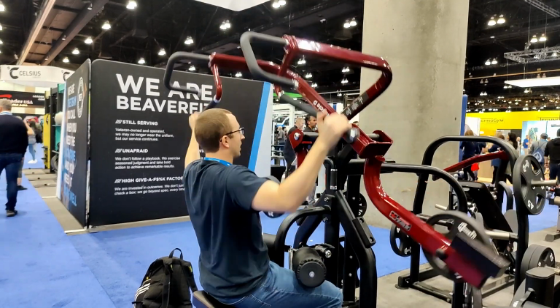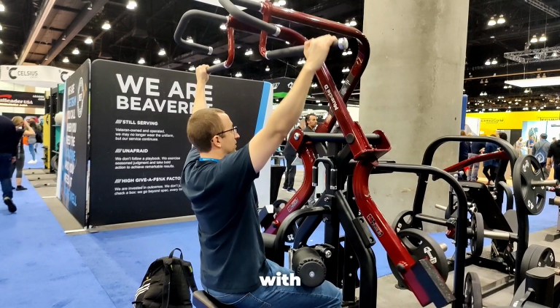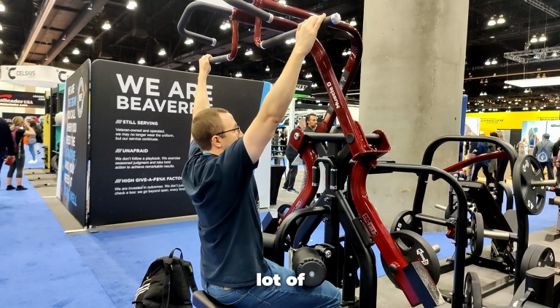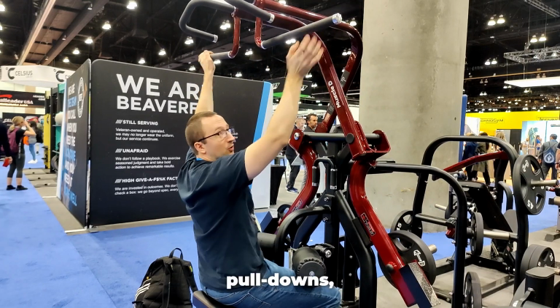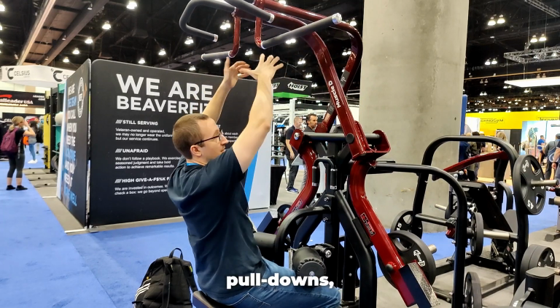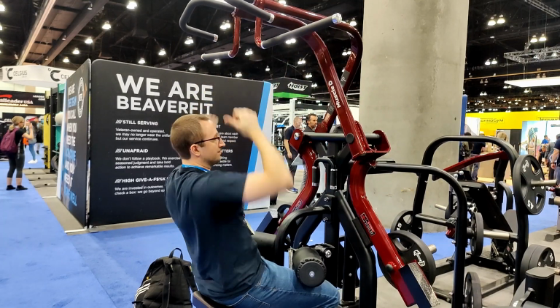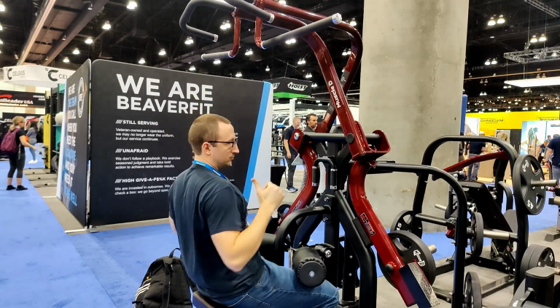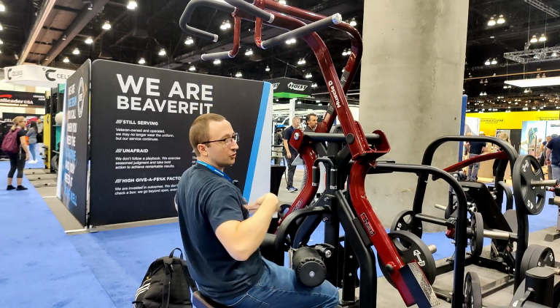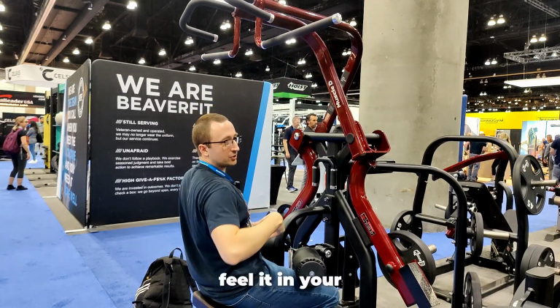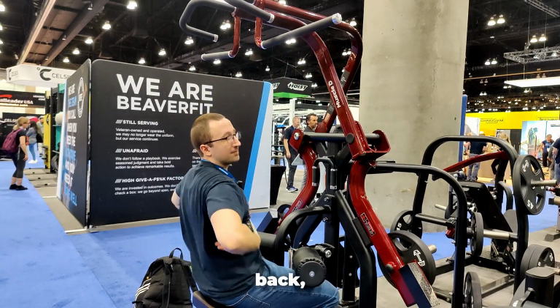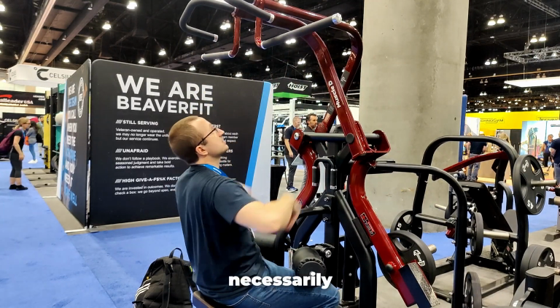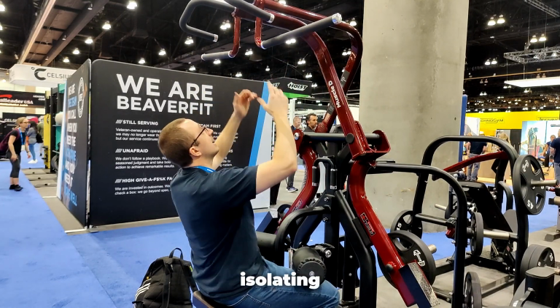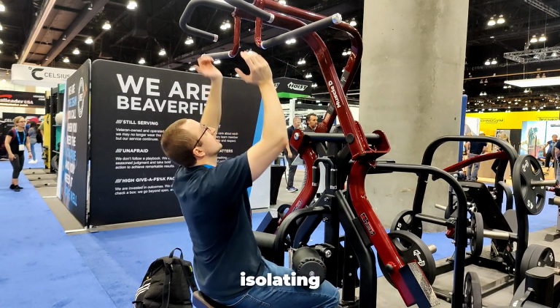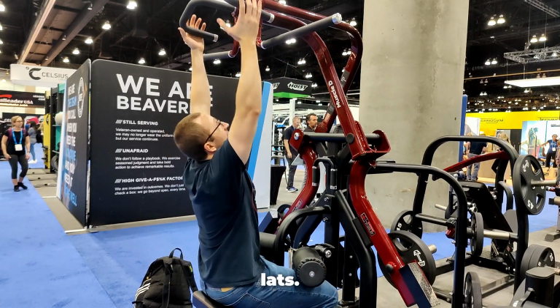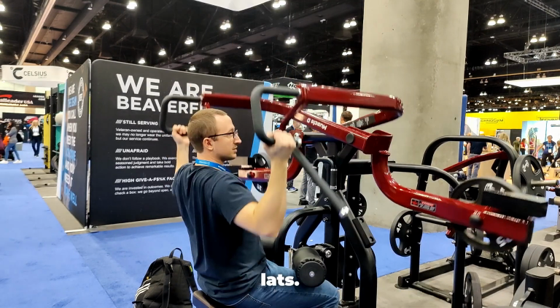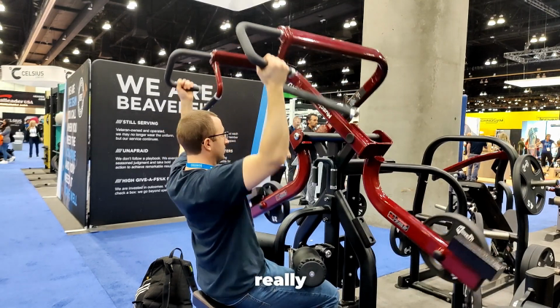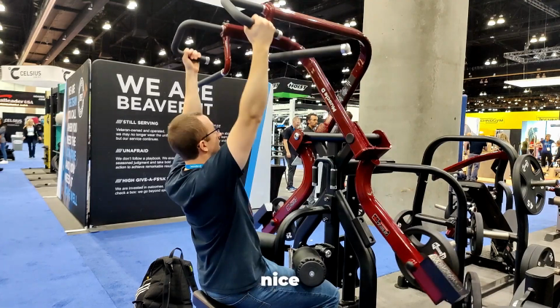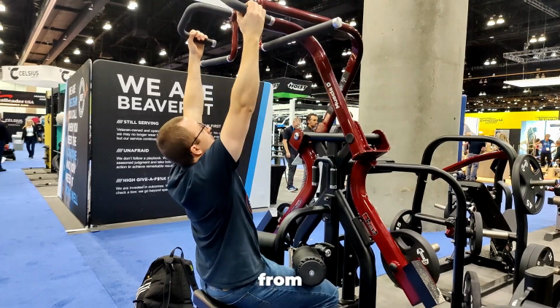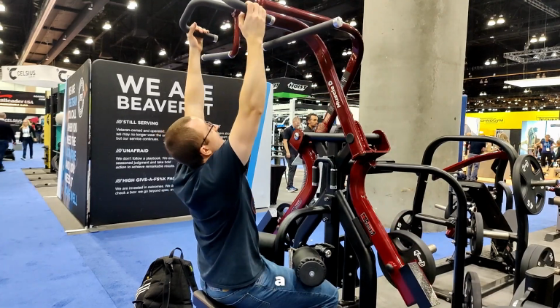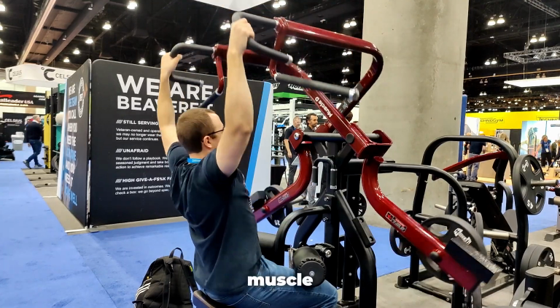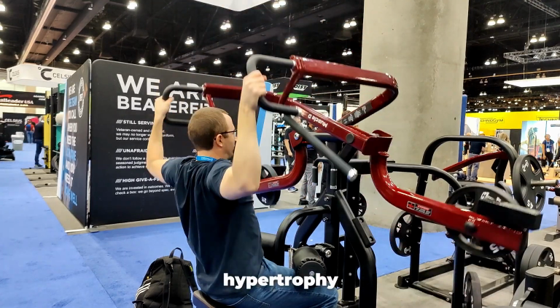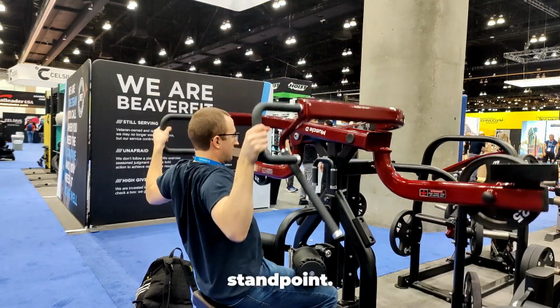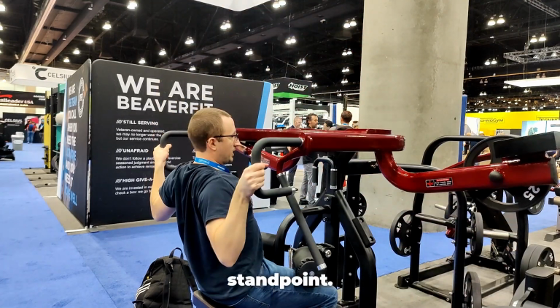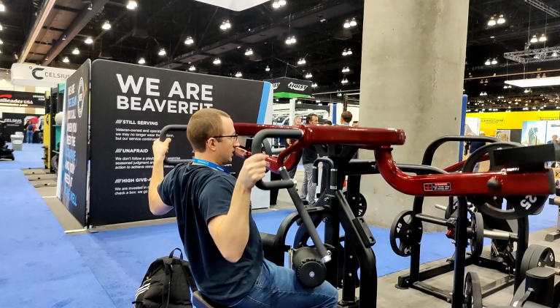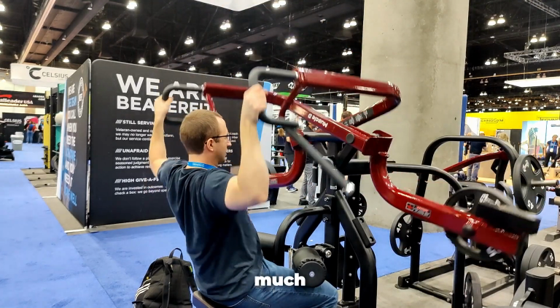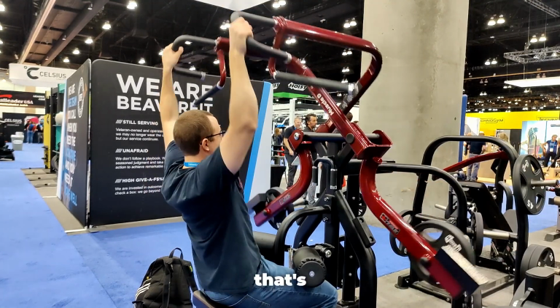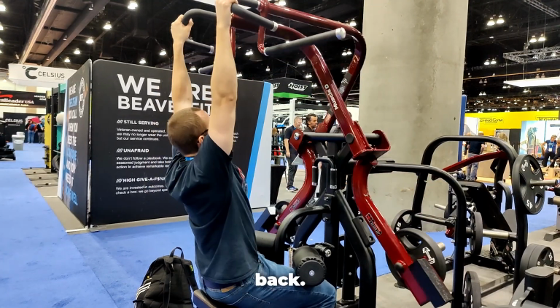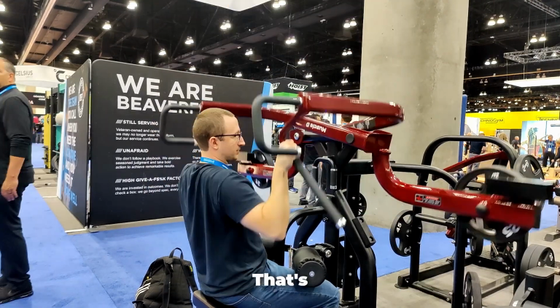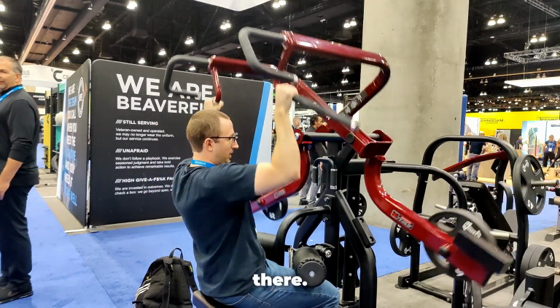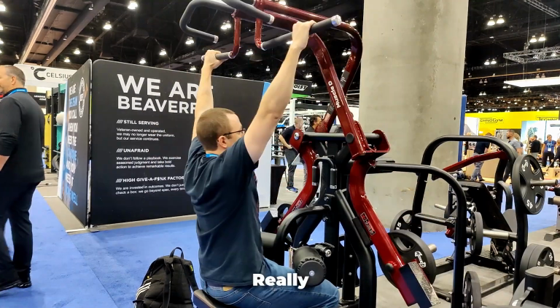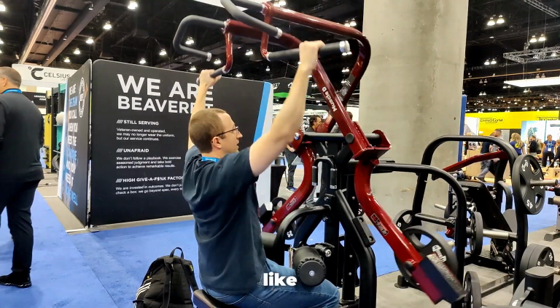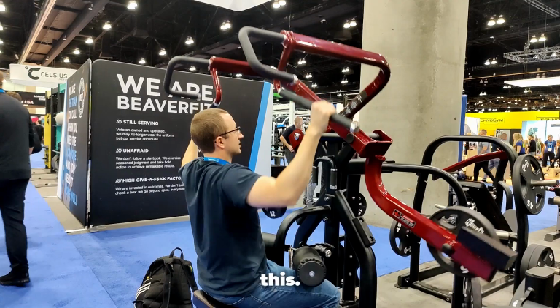Whereas with a lot of these pull-downs, you'll feel it in your back, but not necessarily isolating your lats. This is really nice from a muscle hypertrophy standpoint — not as much there, that's more back. That's right there. I really like this.